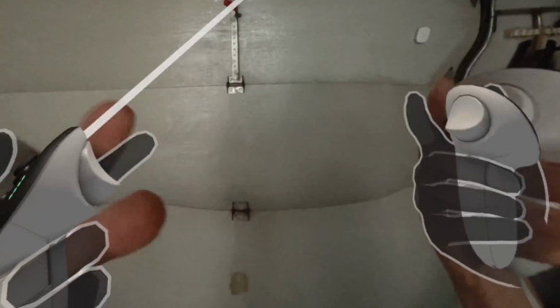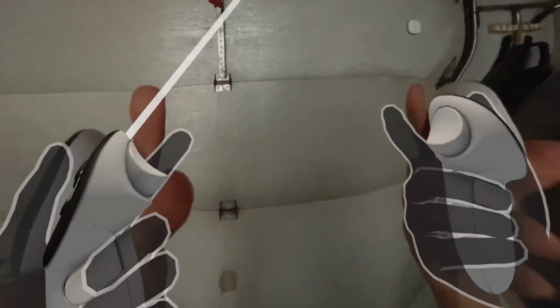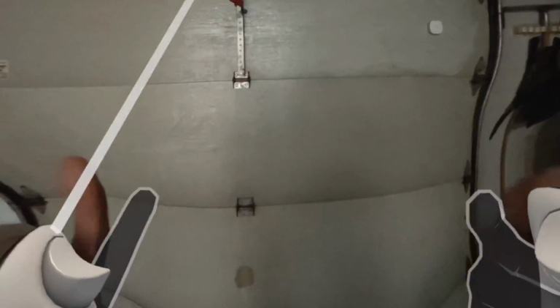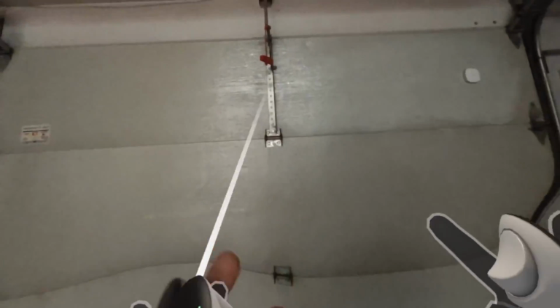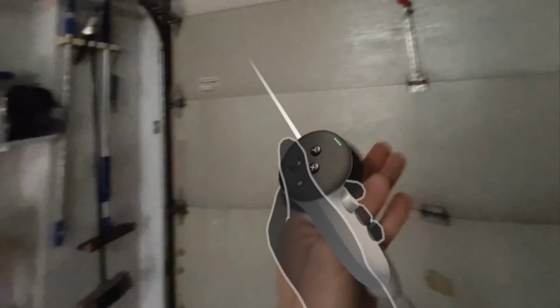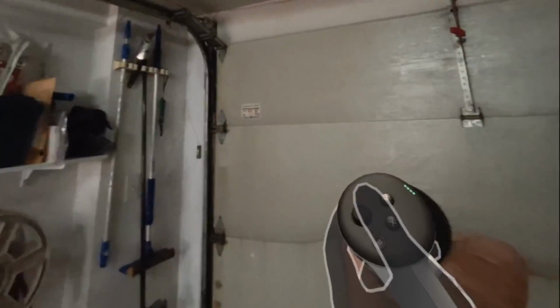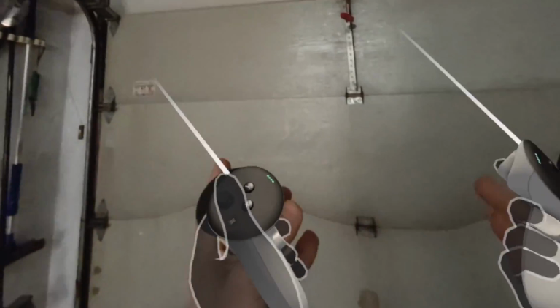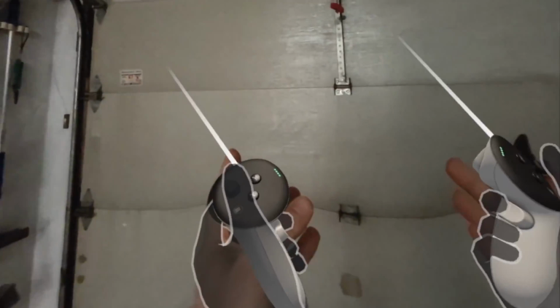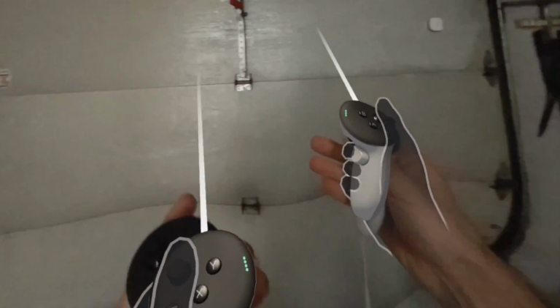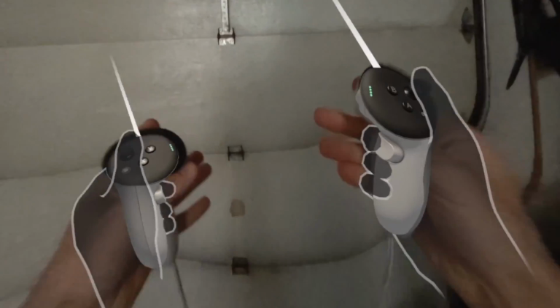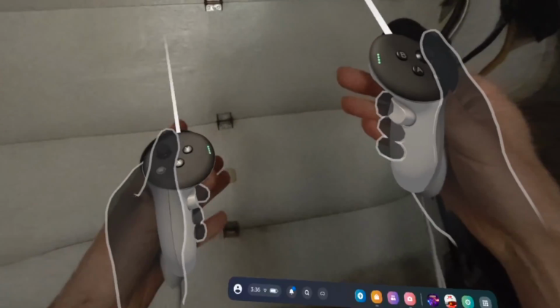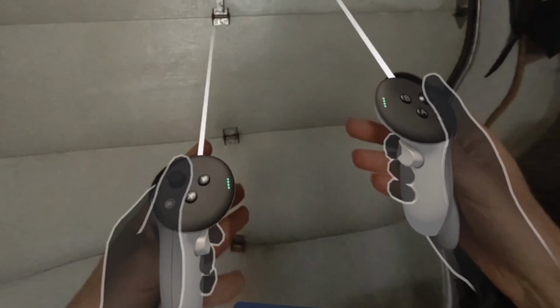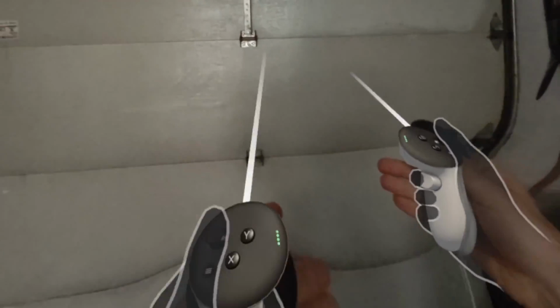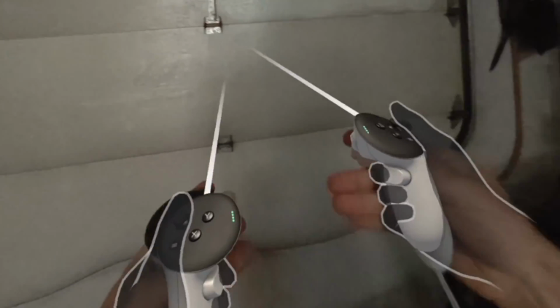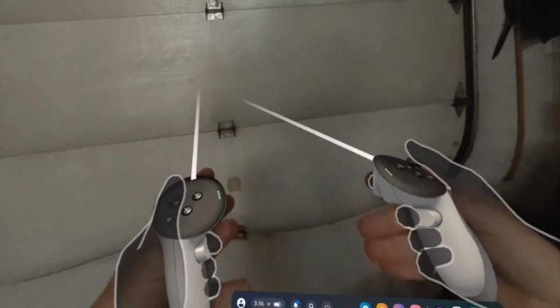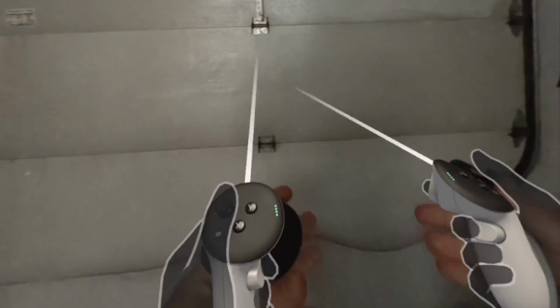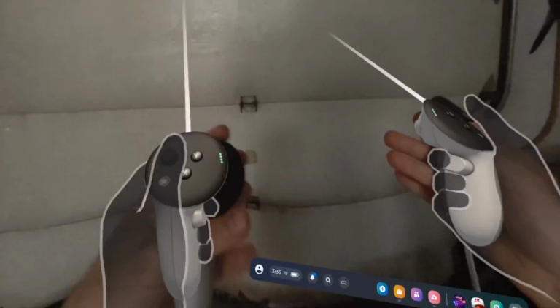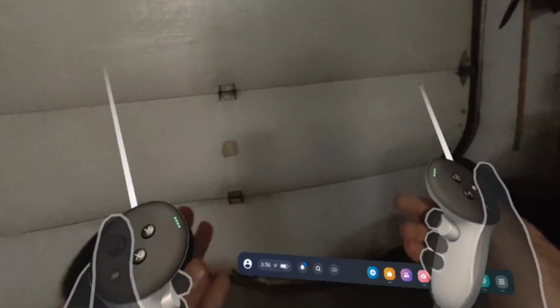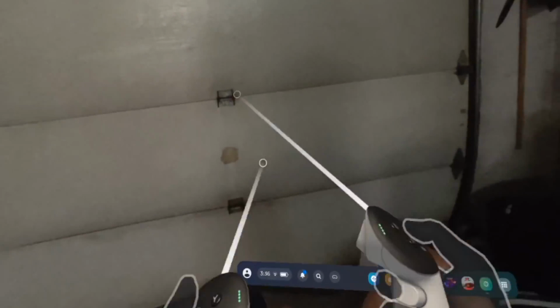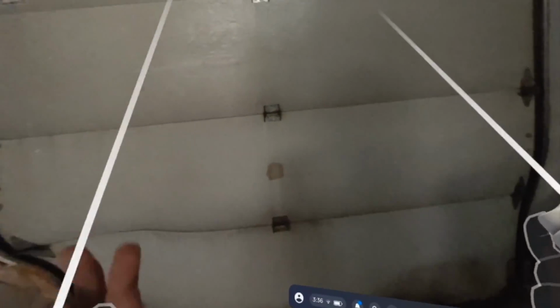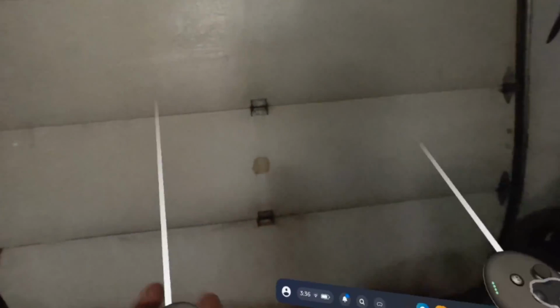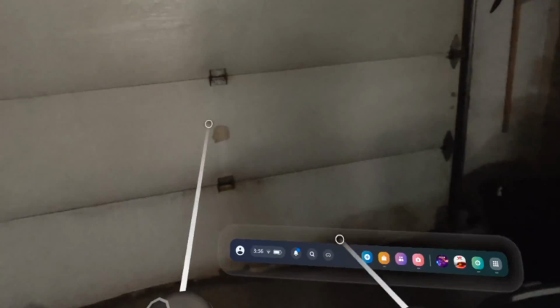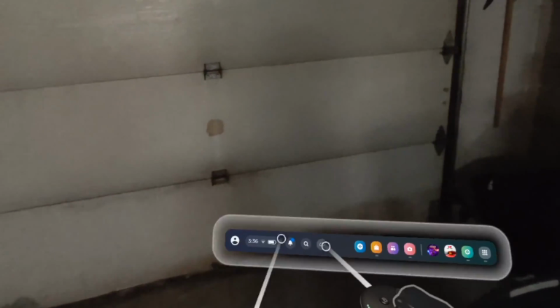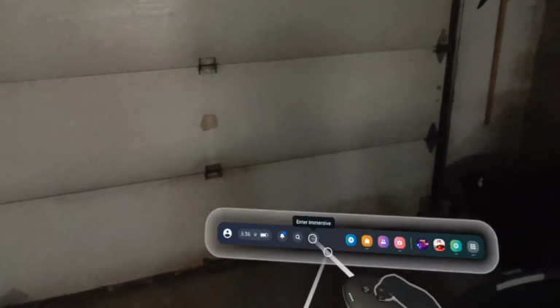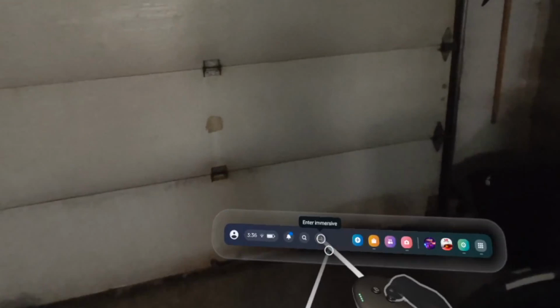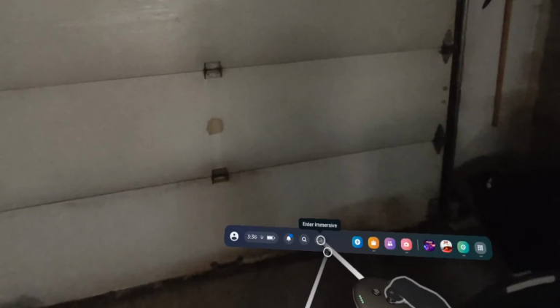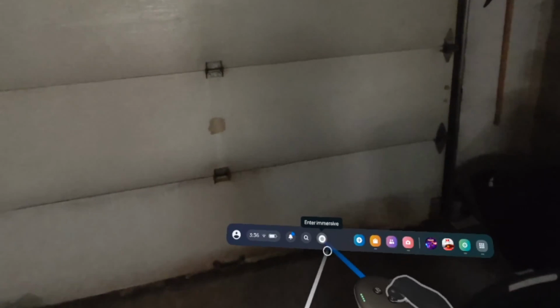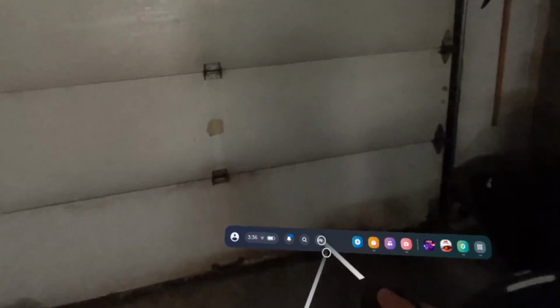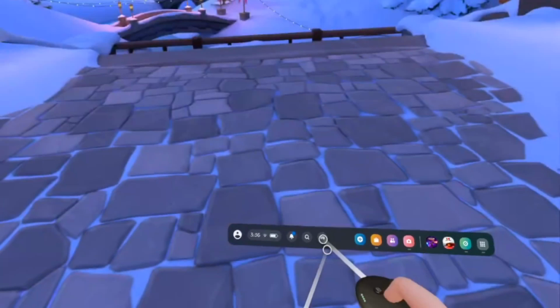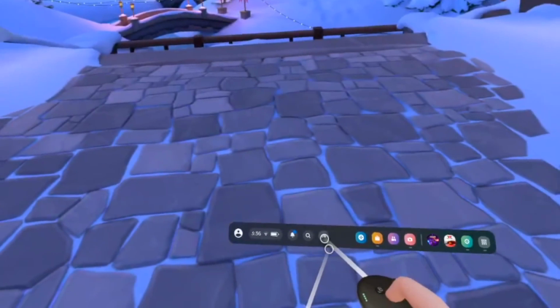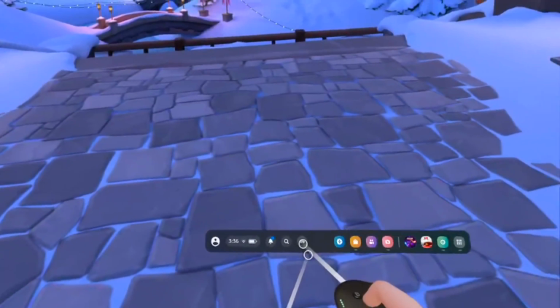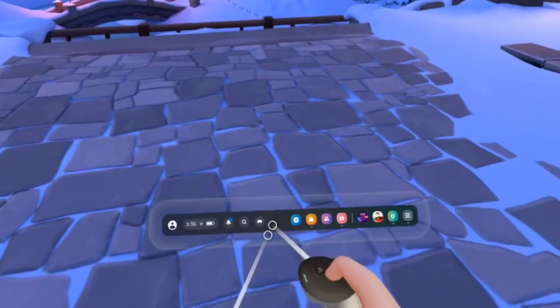The cameras of your Meta Quest 3 will be active and you'll be able to see a mixed reality. If you want to go back the way it was, you just have to press again on the same button.